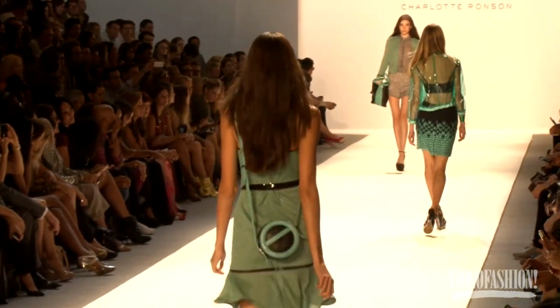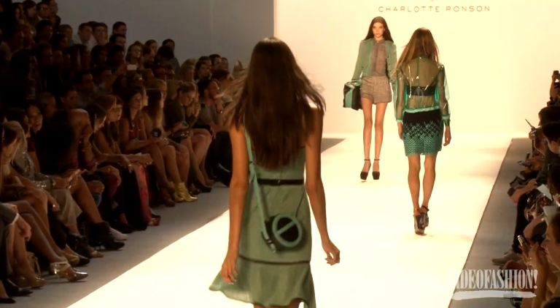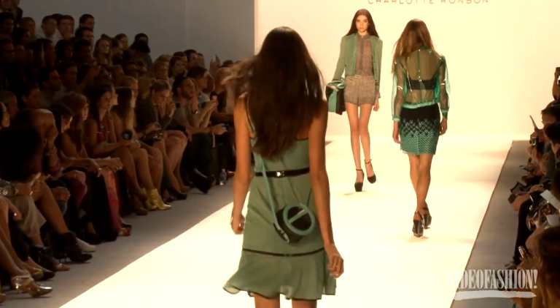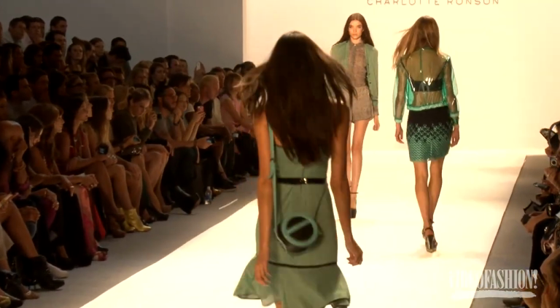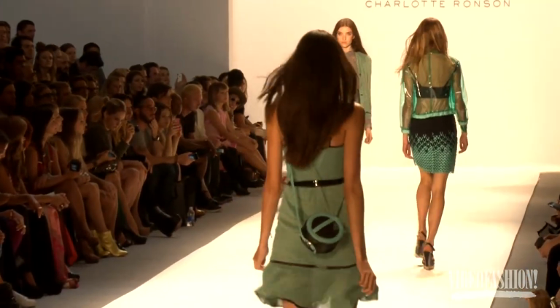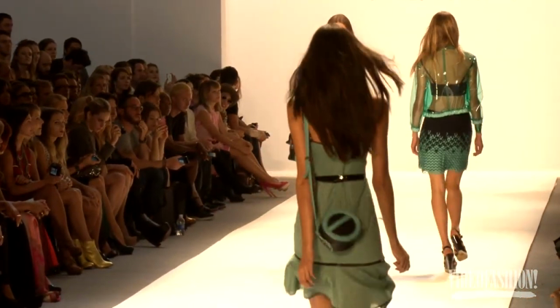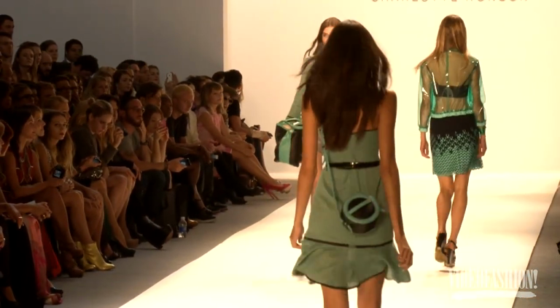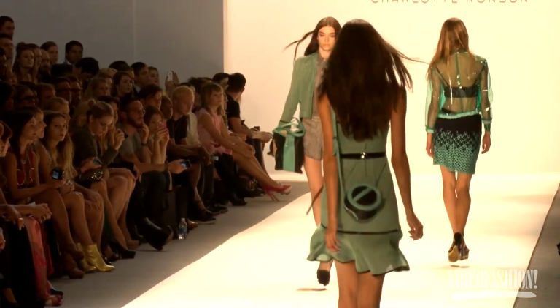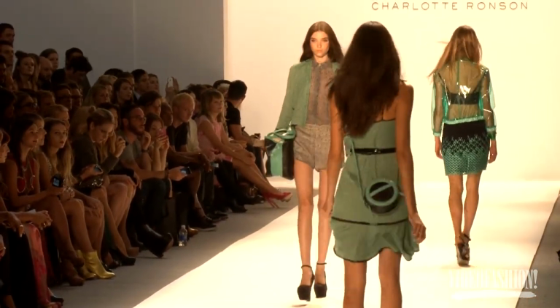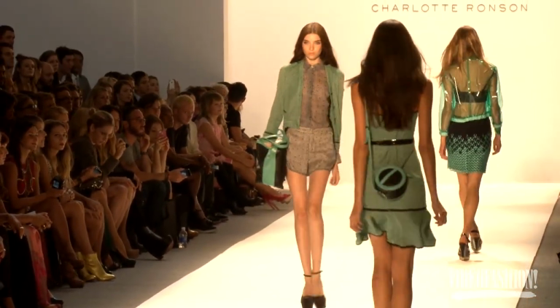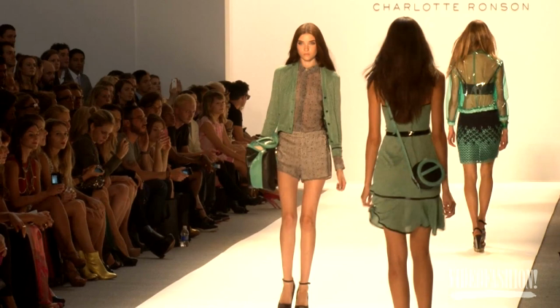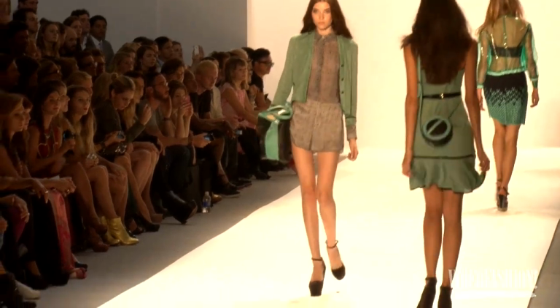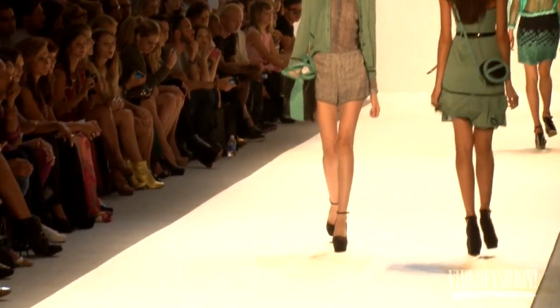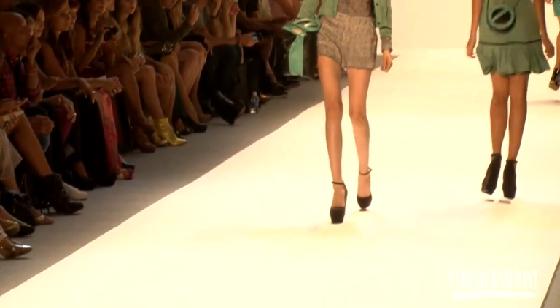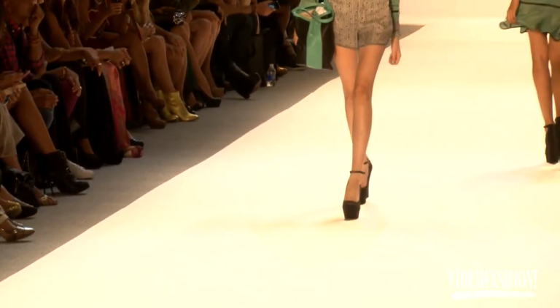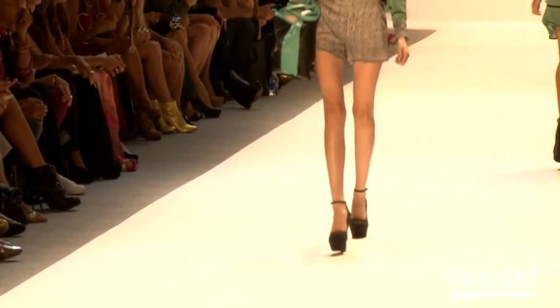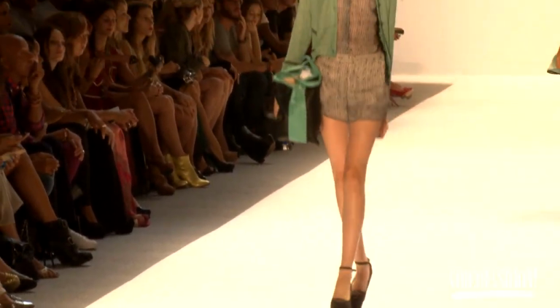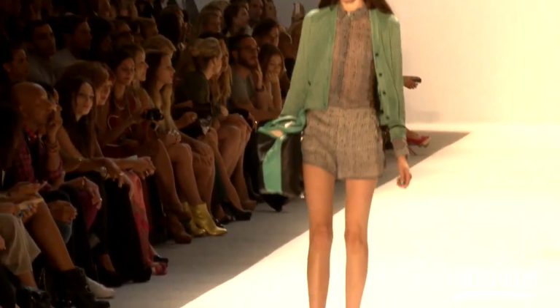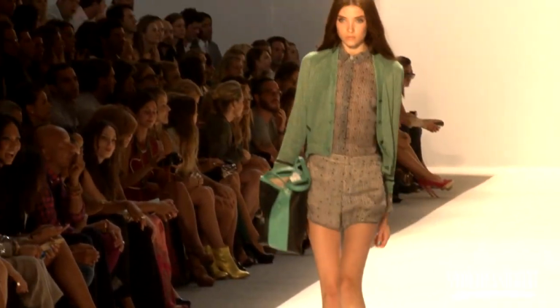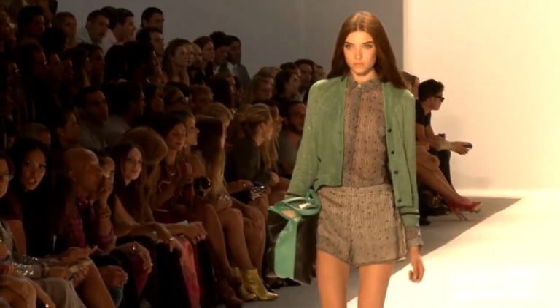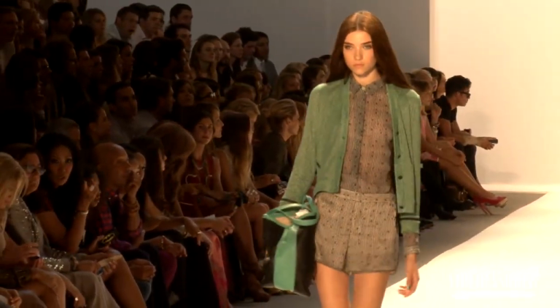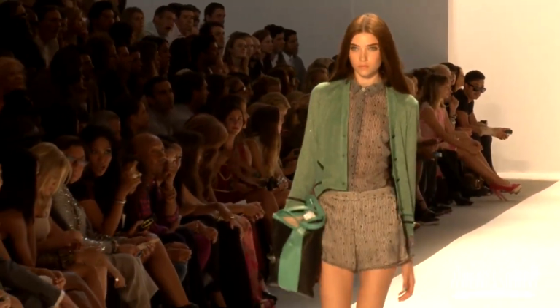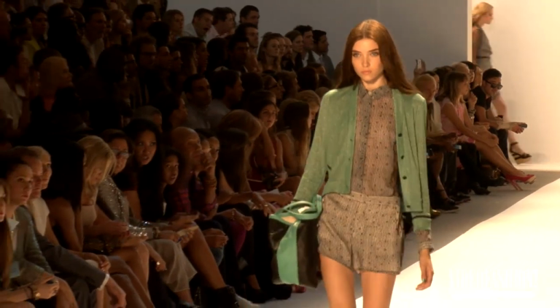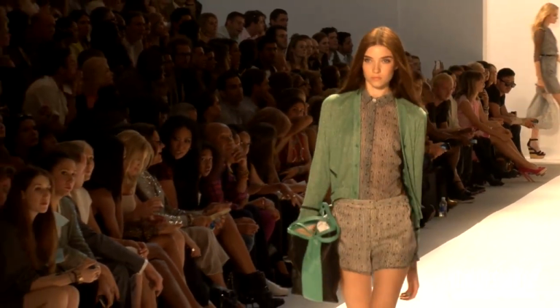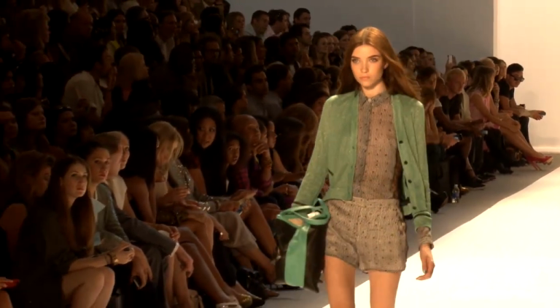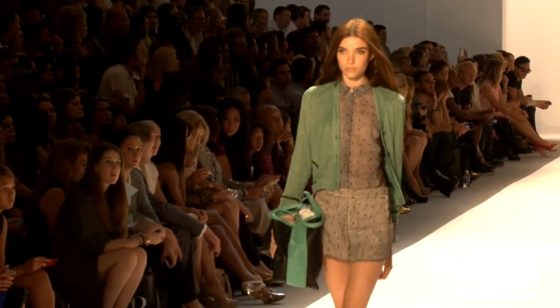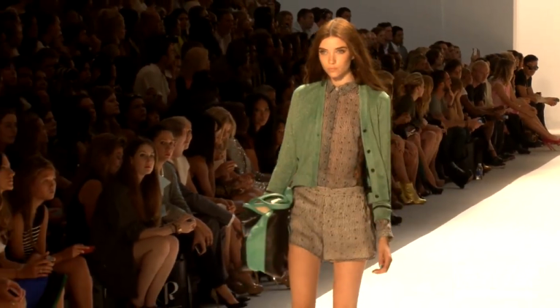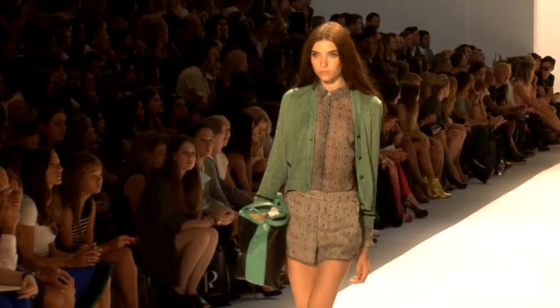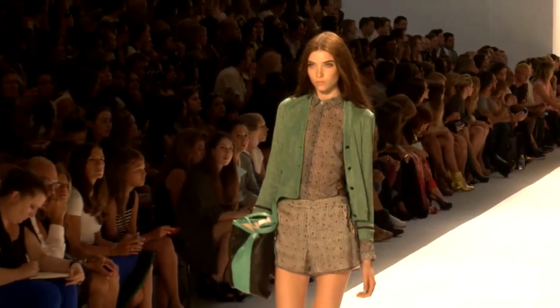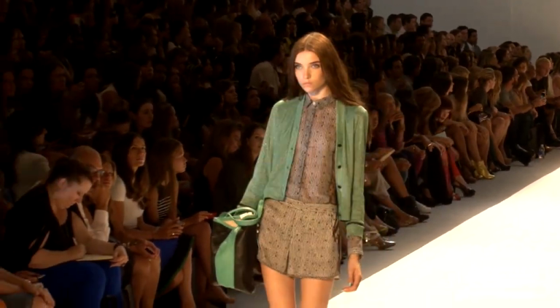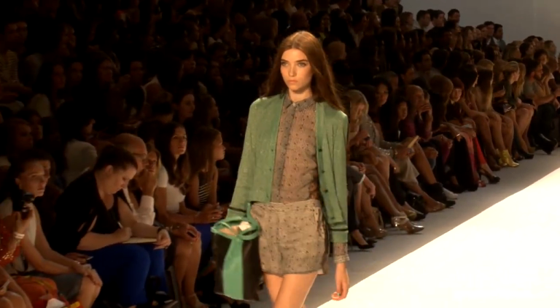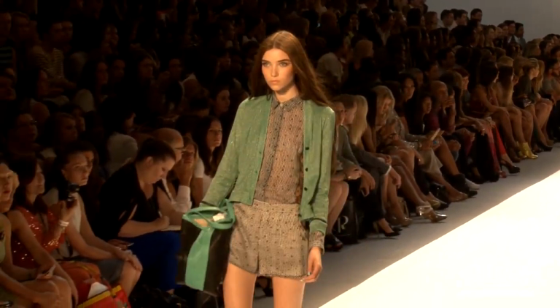For the accessories, I designed the bags, so these are my bags which will be in it. And then I worked with Just Fab for the shoes — they were nice enough to let me go through every single pair of their shoes and pick them all for the collection.